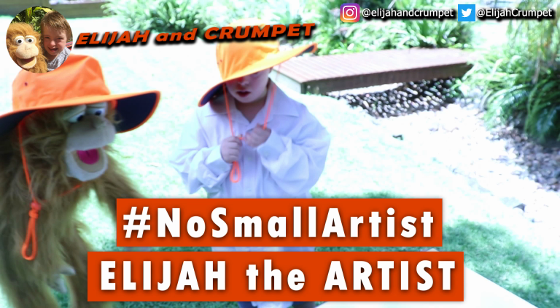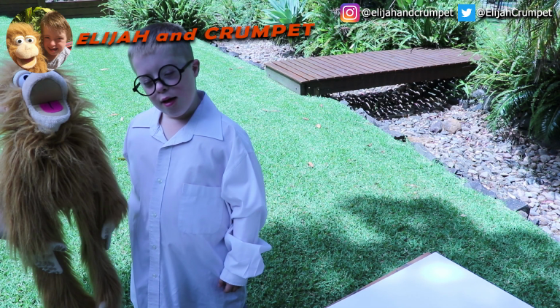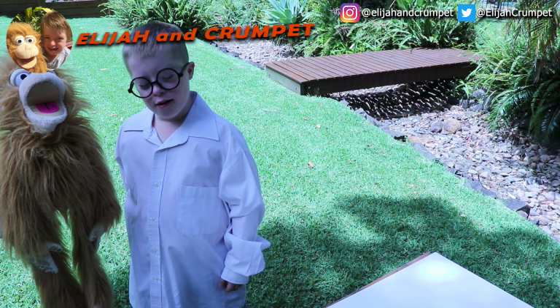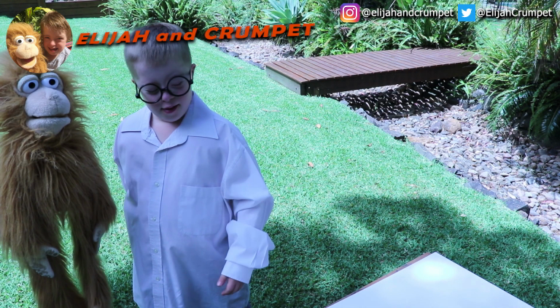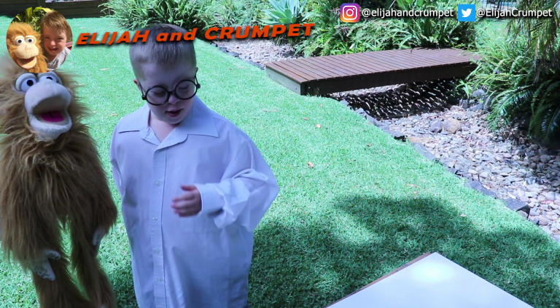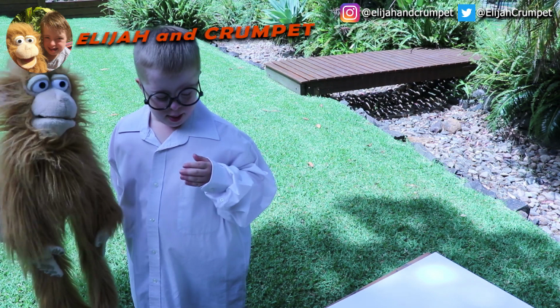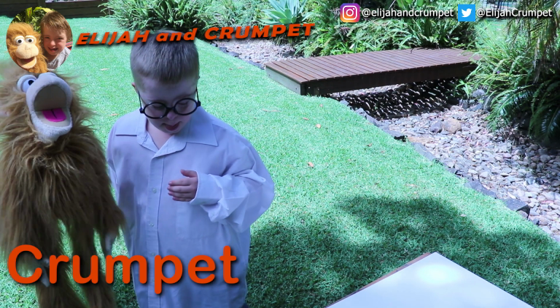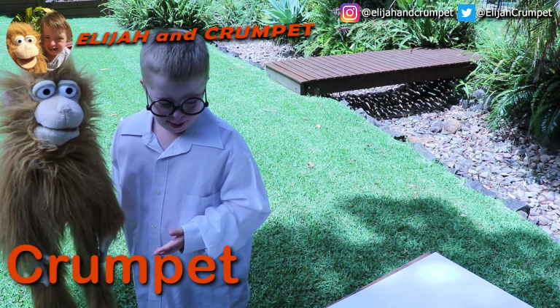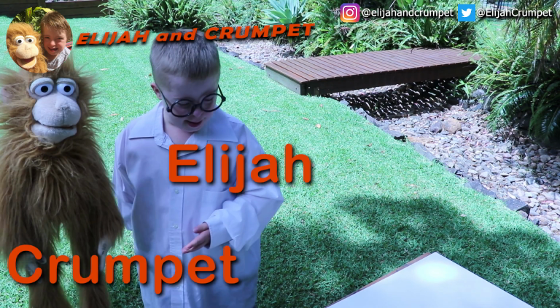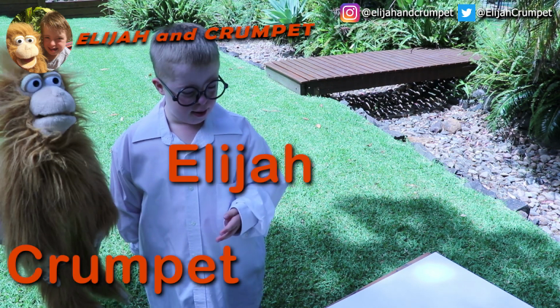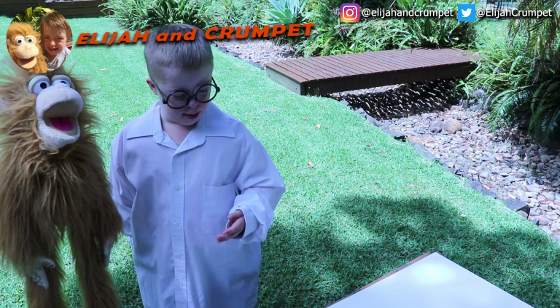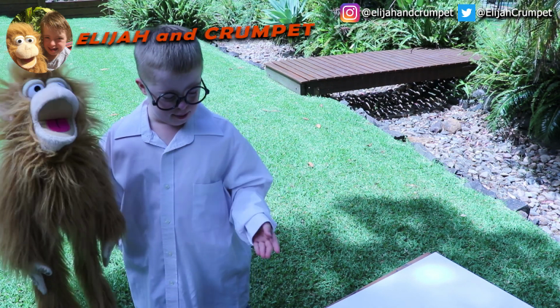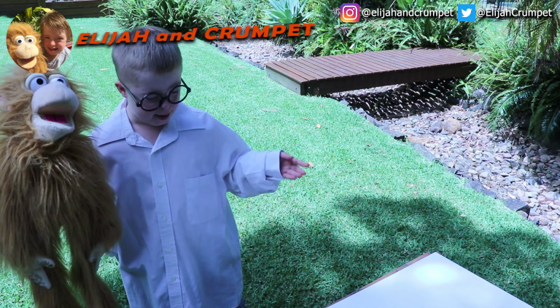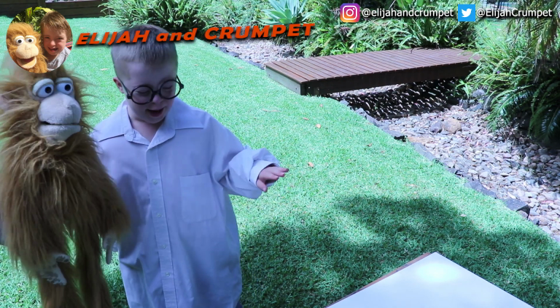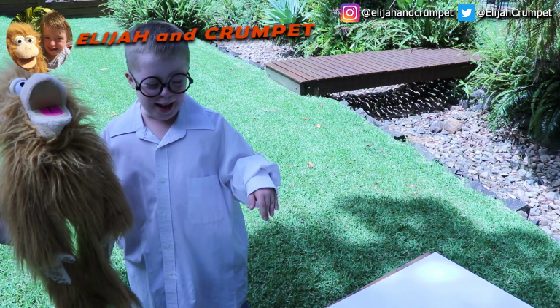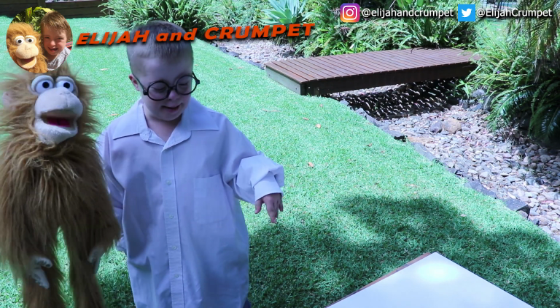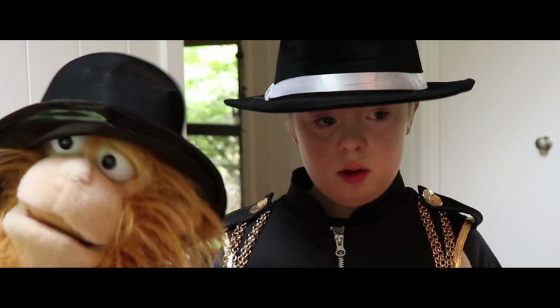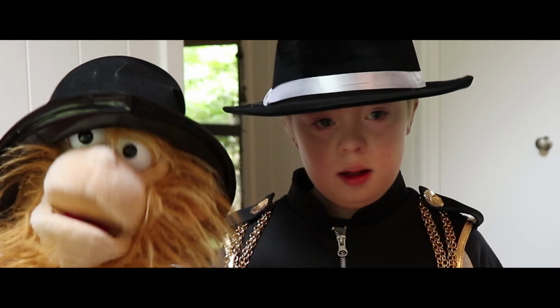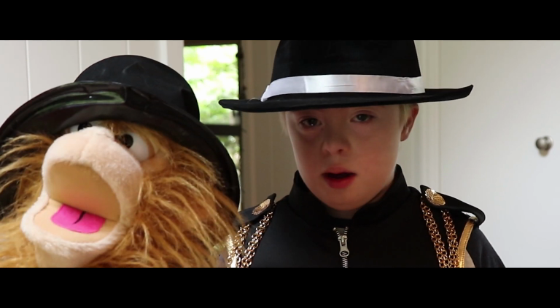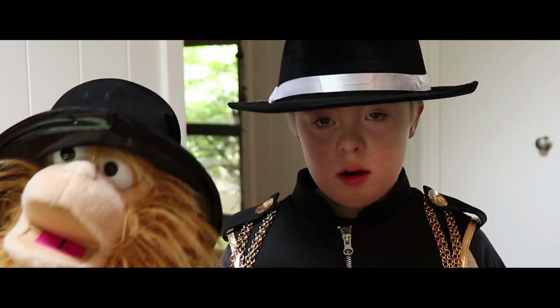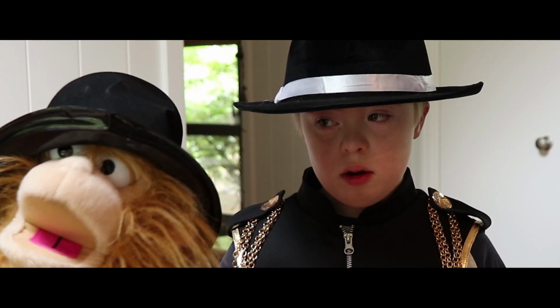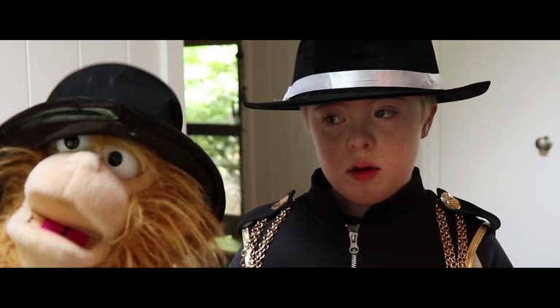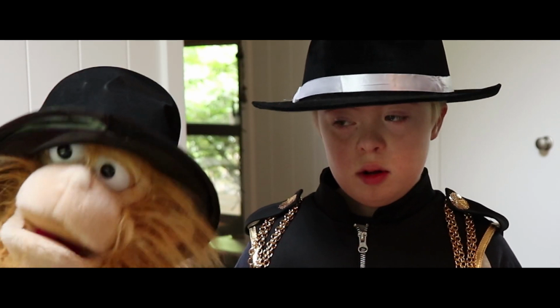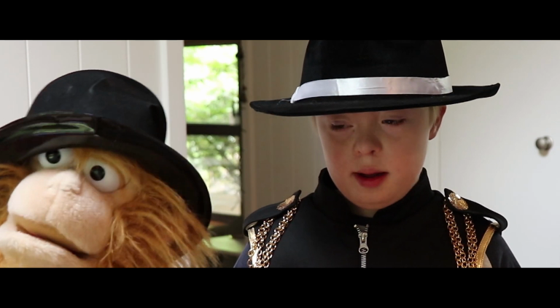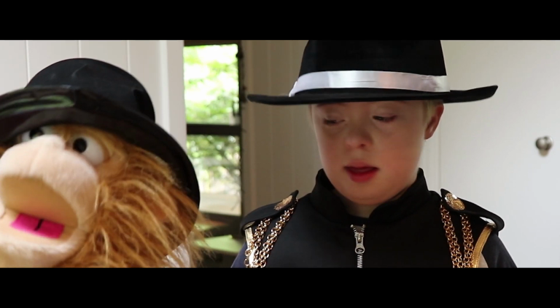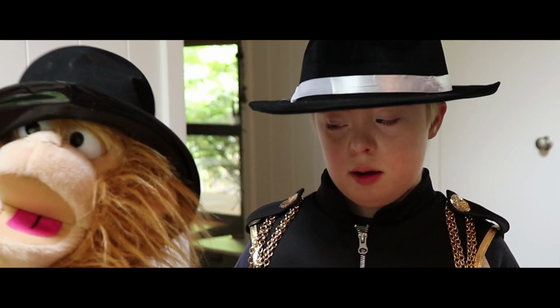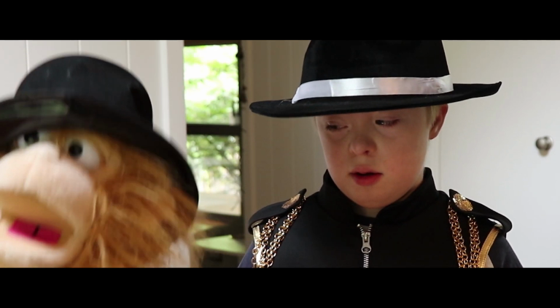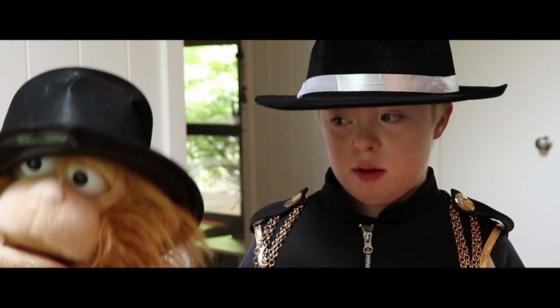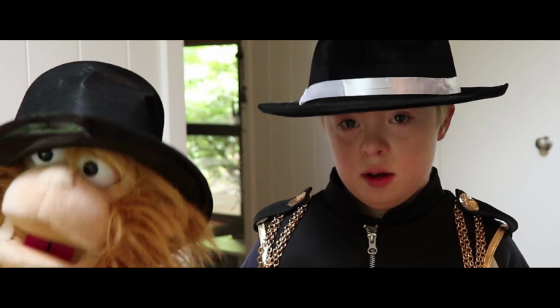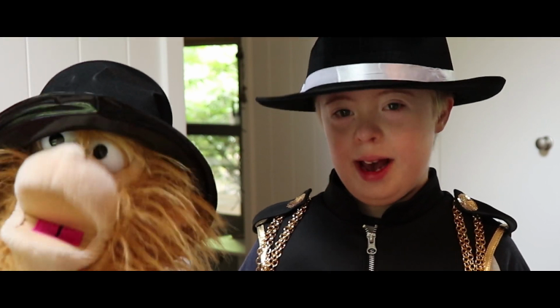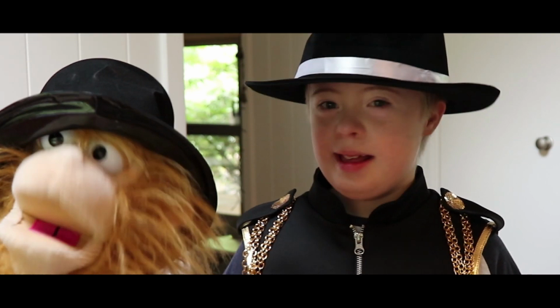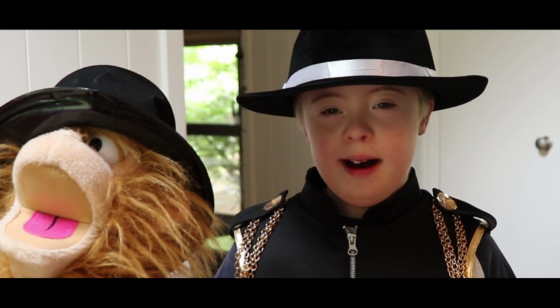Hello! My name's Crumpet and I'm Mrs Lachia, and welcome to our show. This is the greatest show.